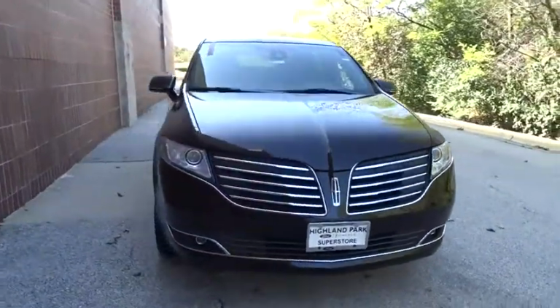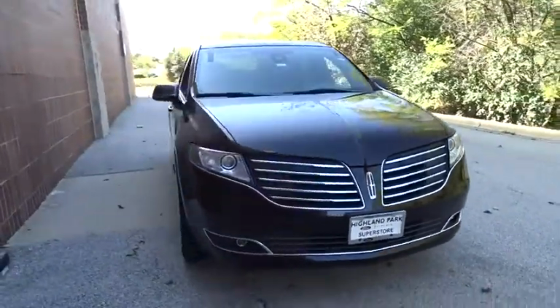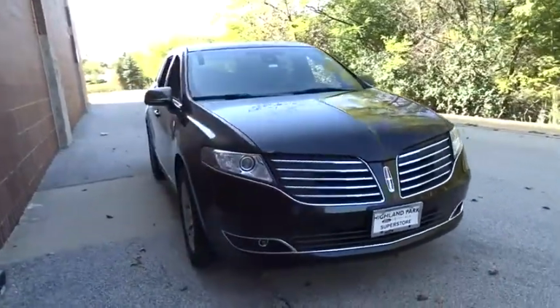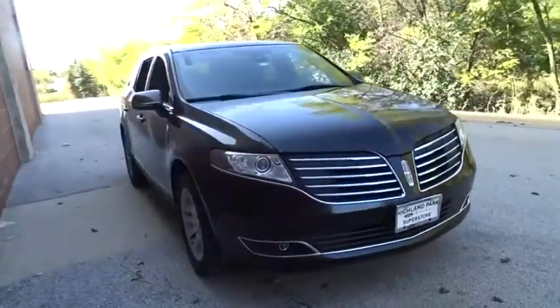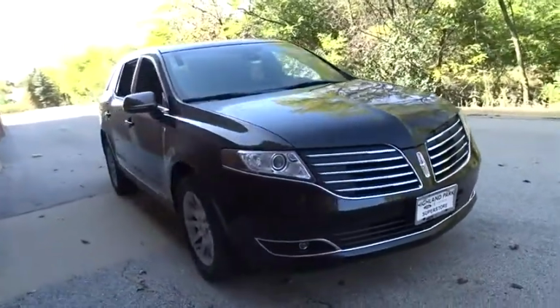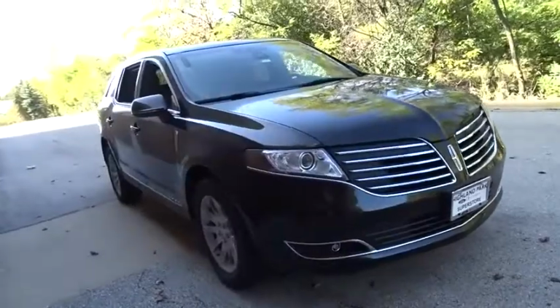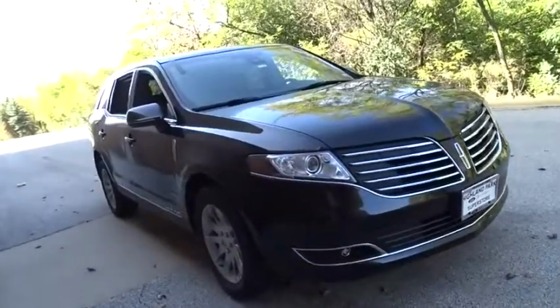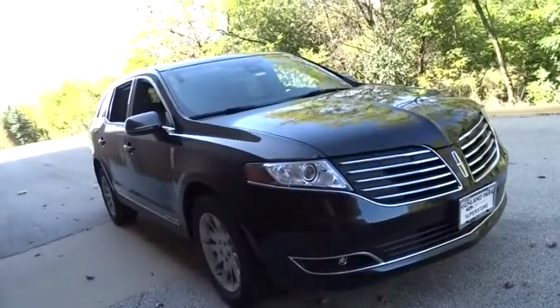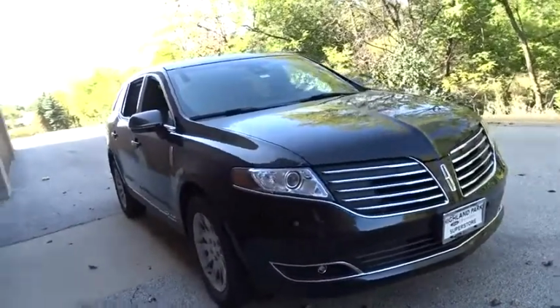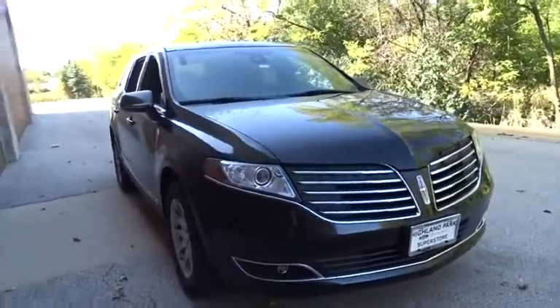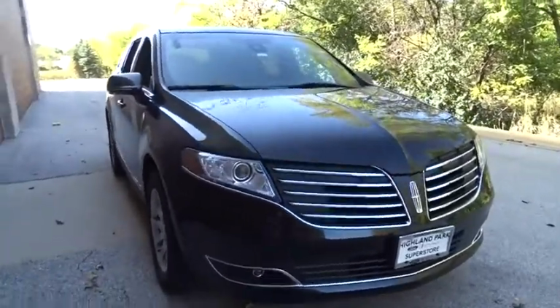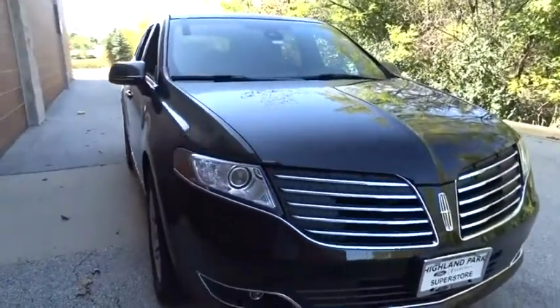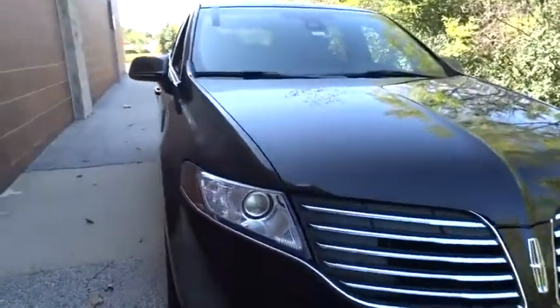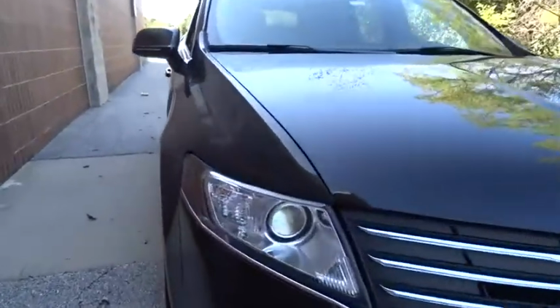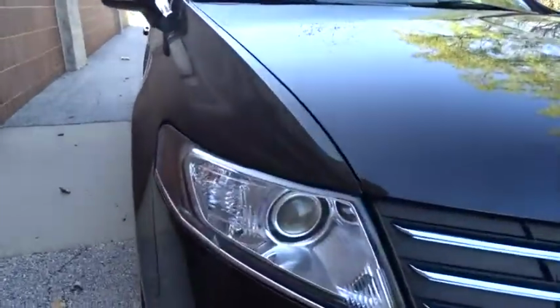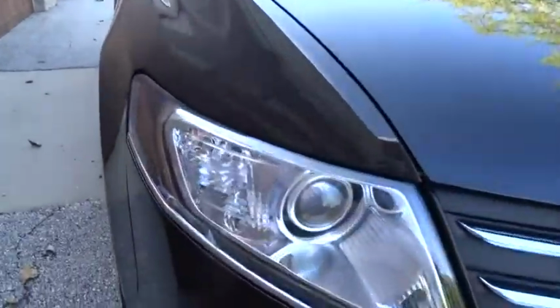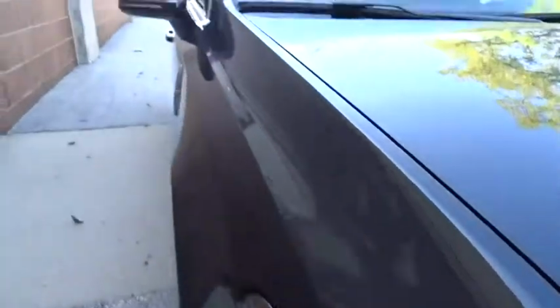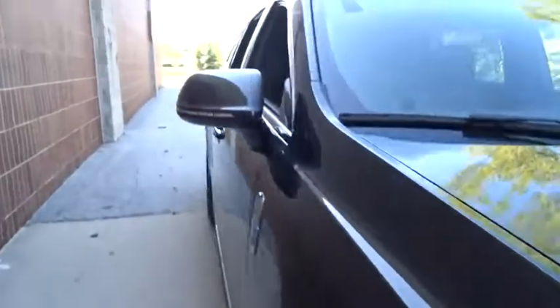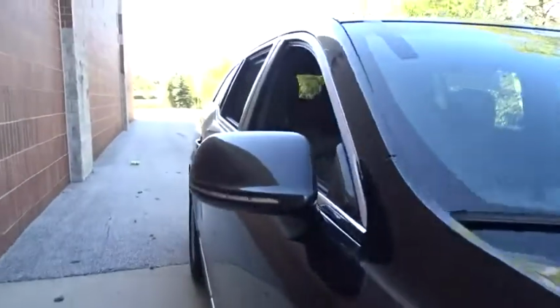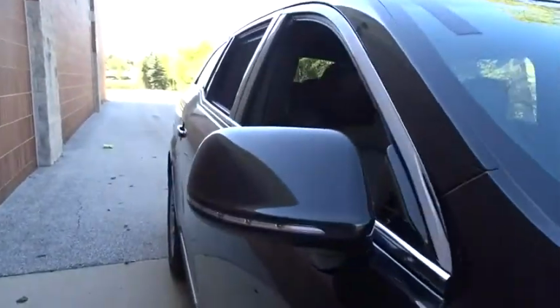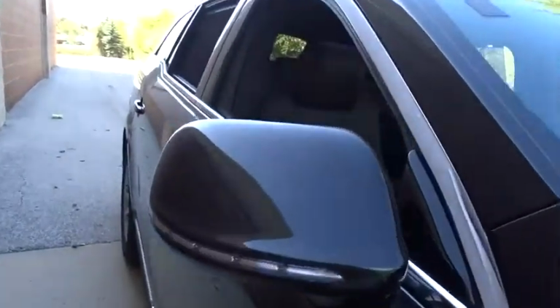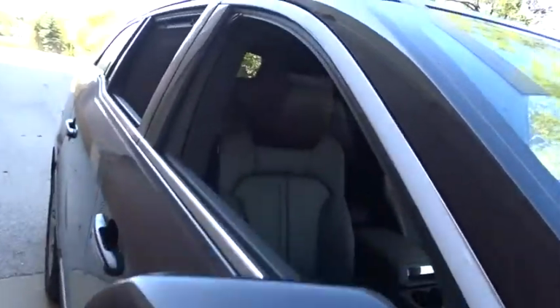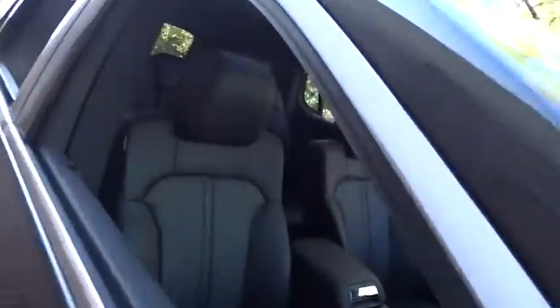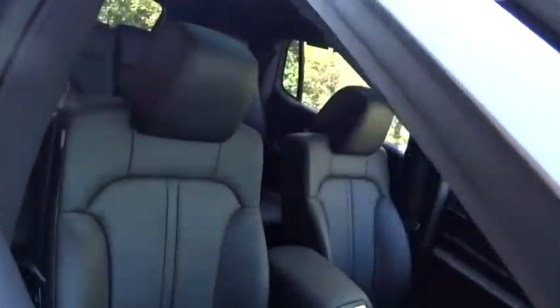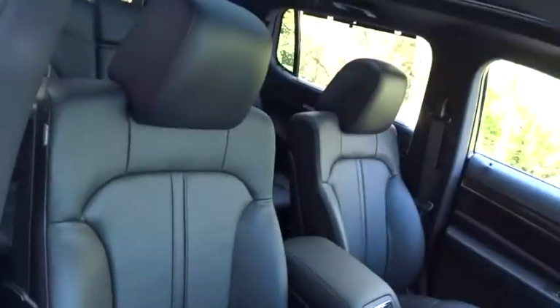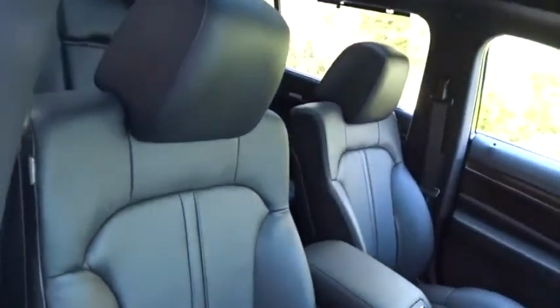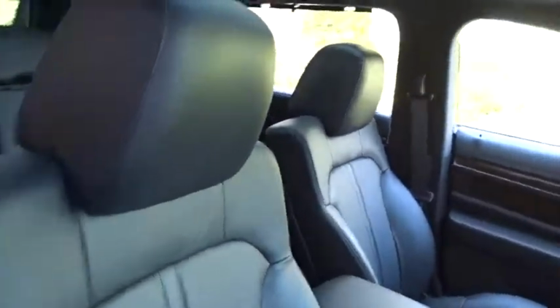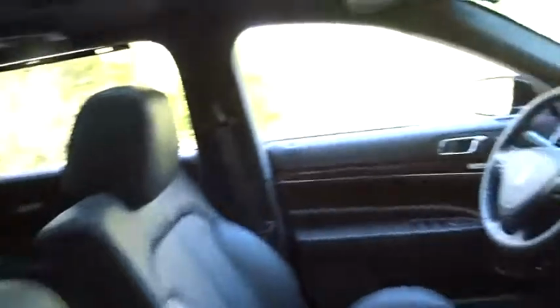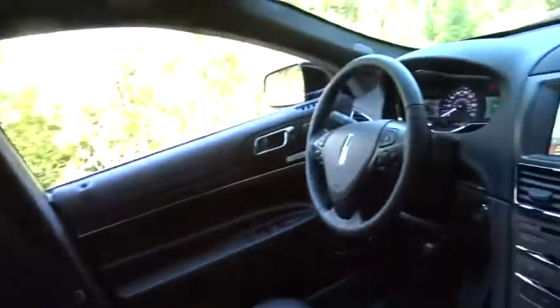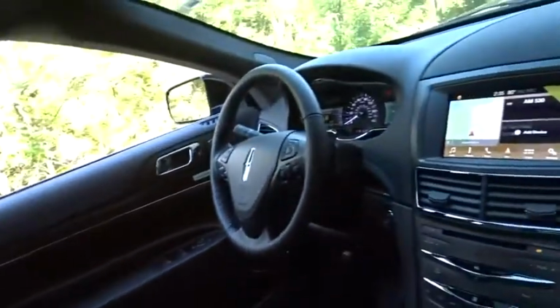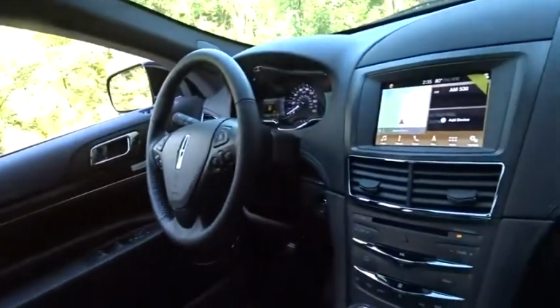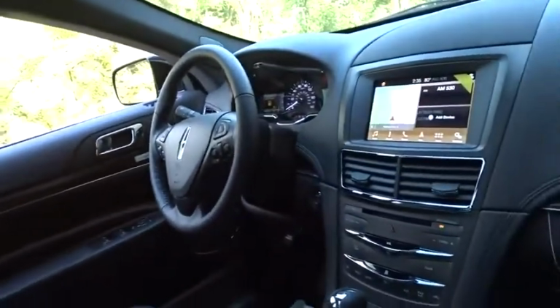The MKT offers best-in-class horsepower and V8 power with V6 fuel economy. Pair that with MKT's standard six airbags and advanced track with class-exclusive roll stability control, and you've got the total package.